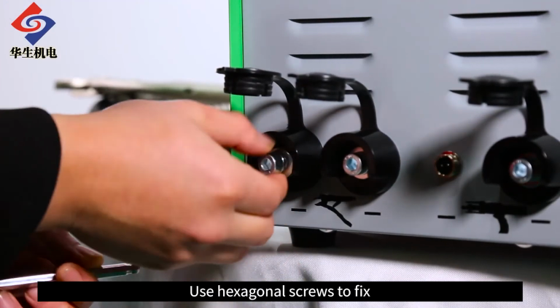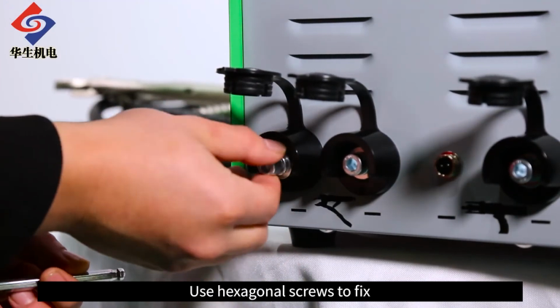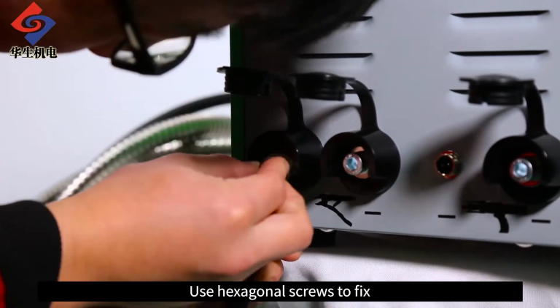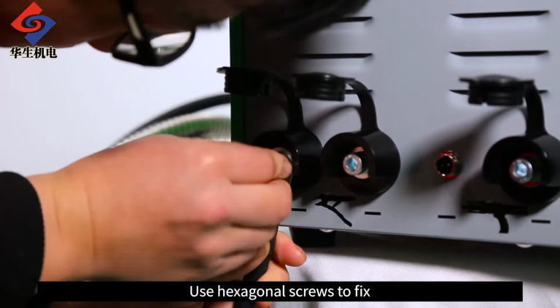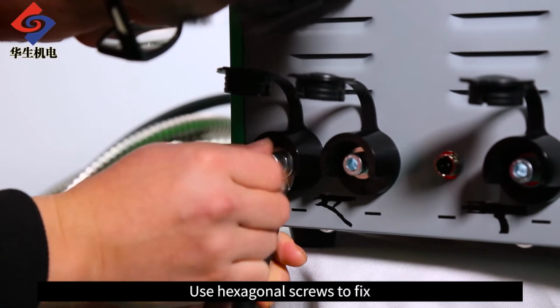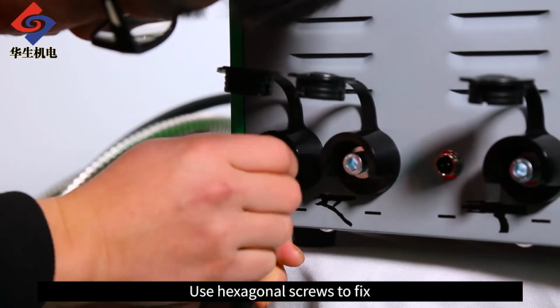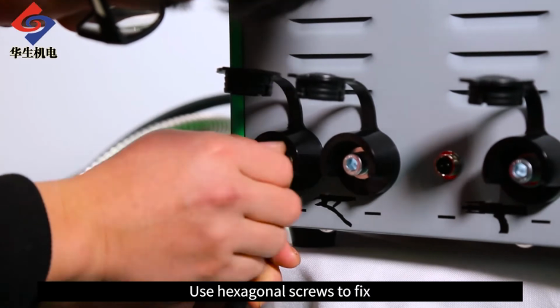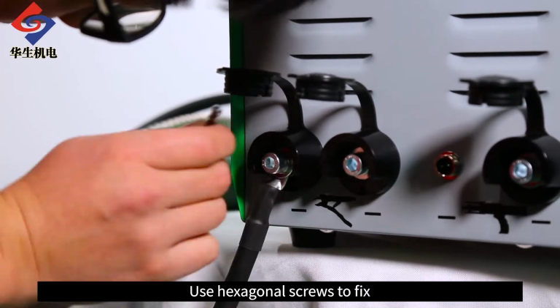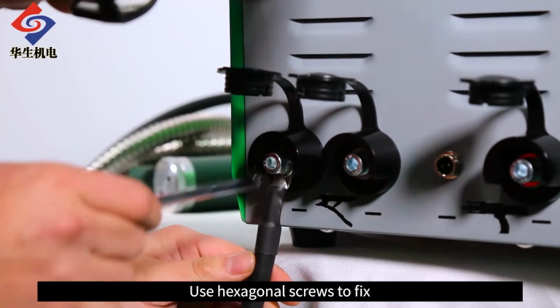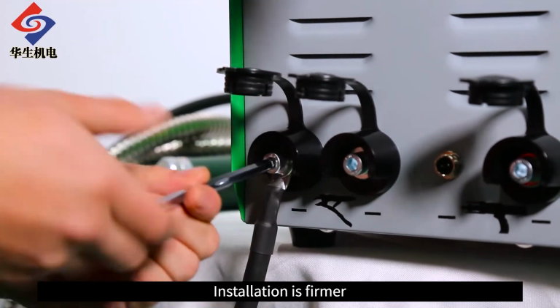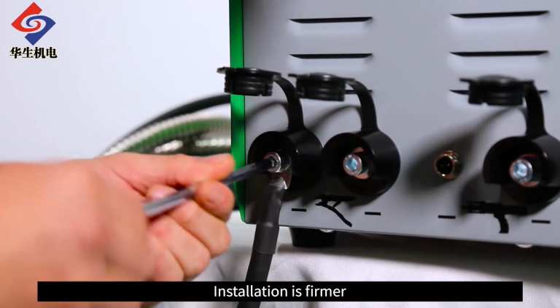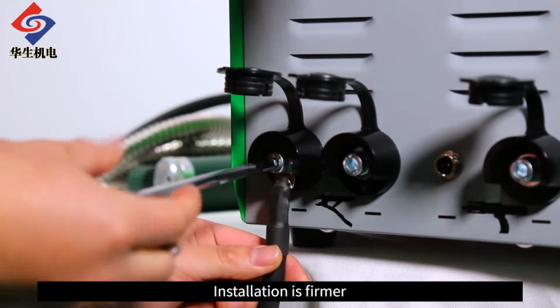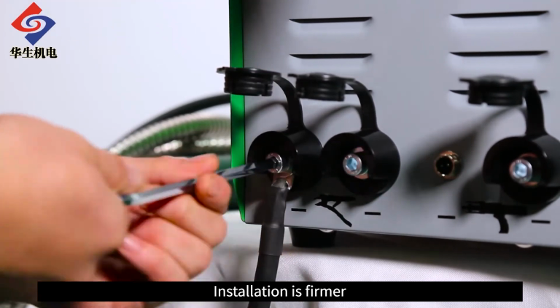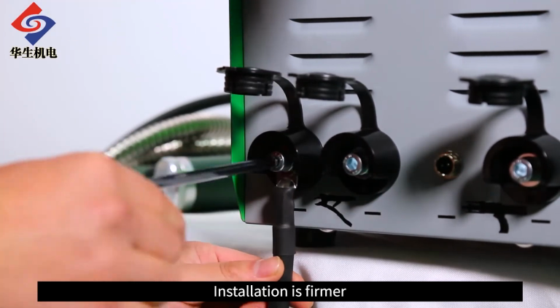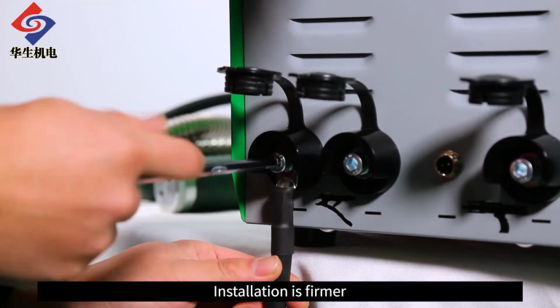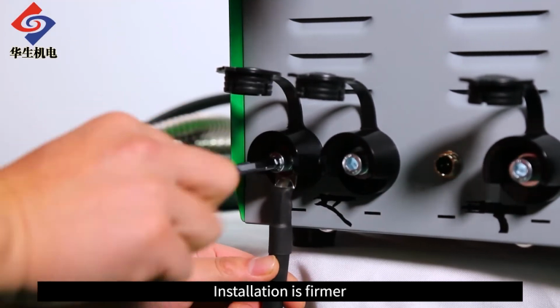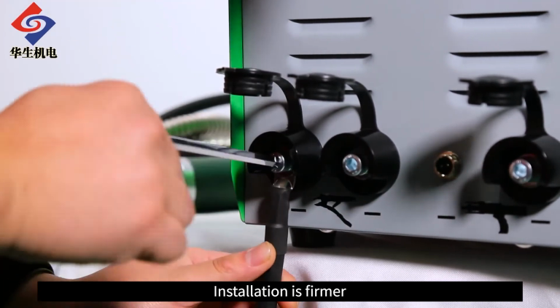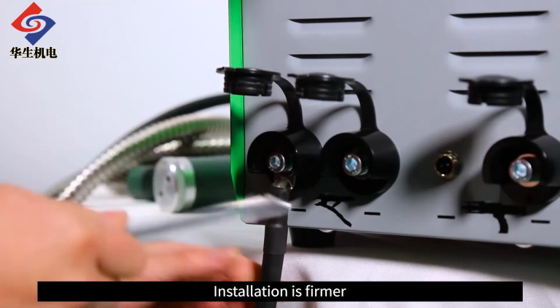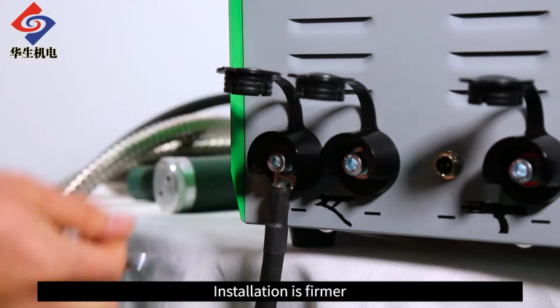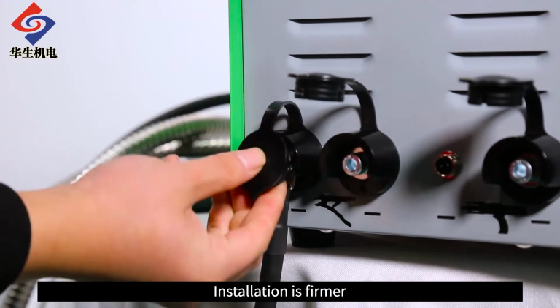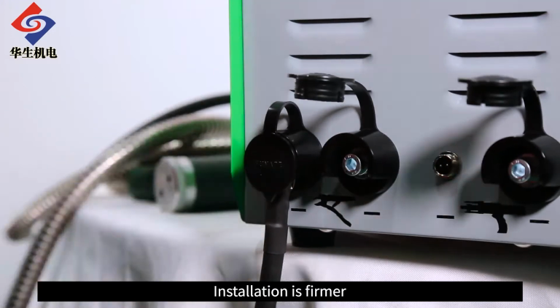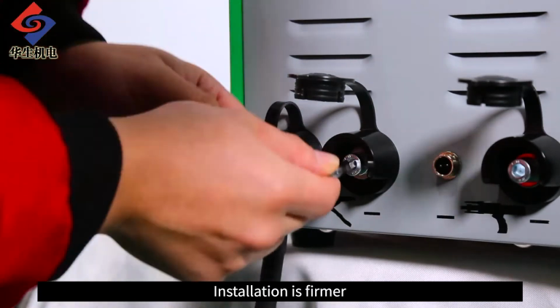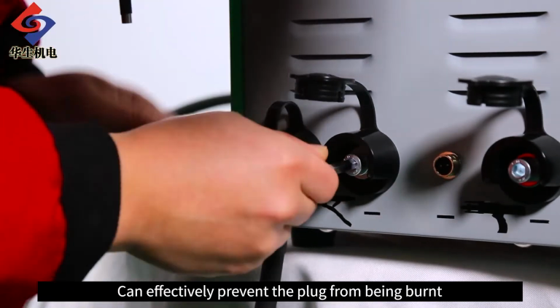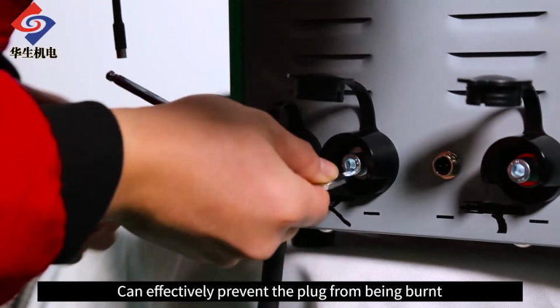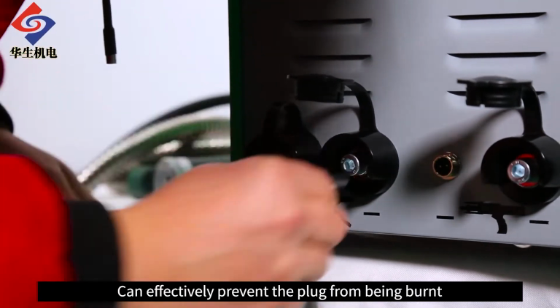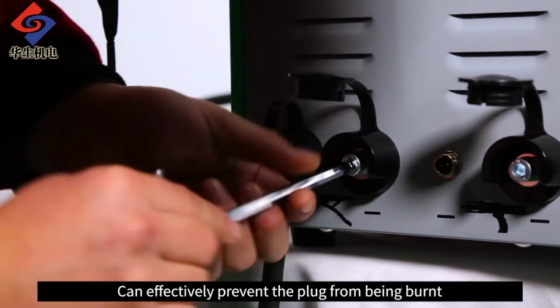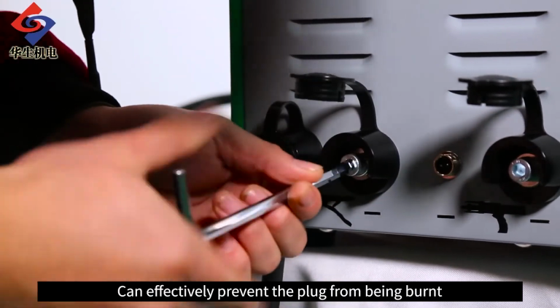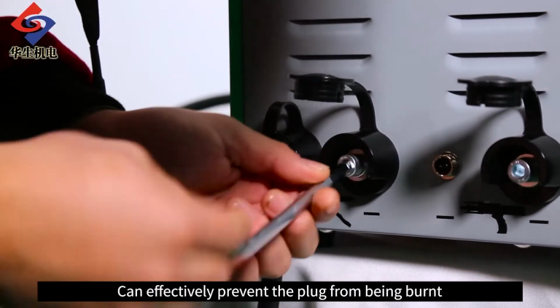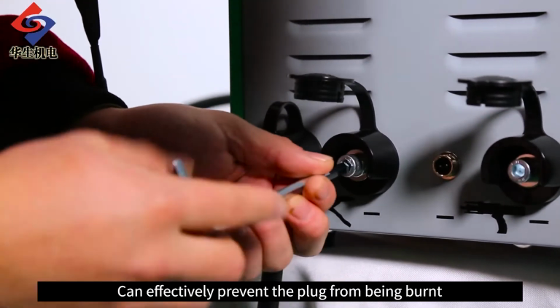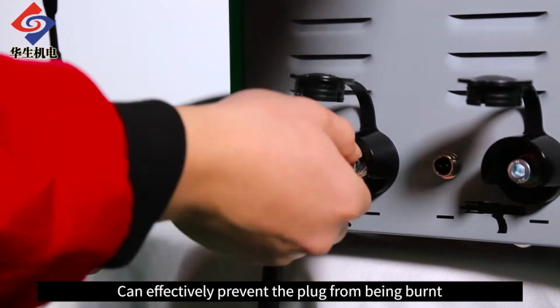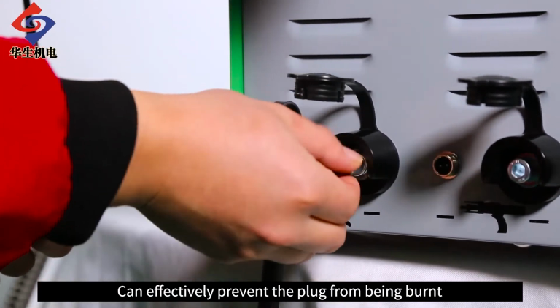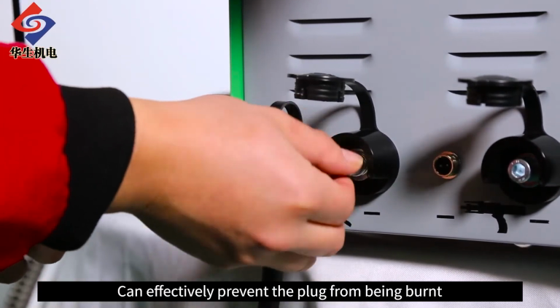Use hexagonal screws to fix. Installation is firmer and can effectively prevent the plug from being burnt.